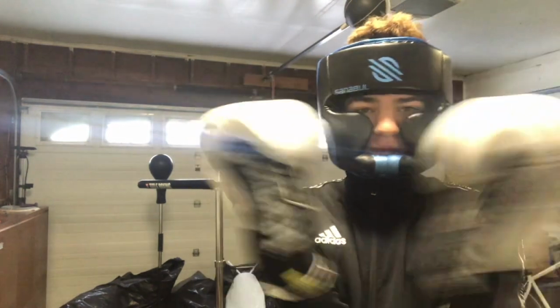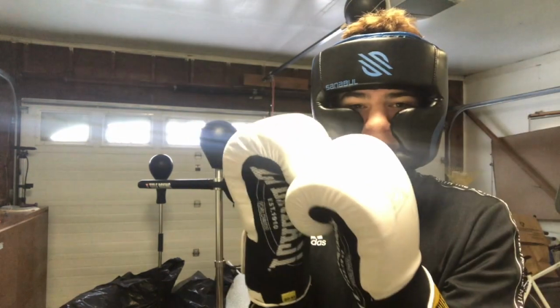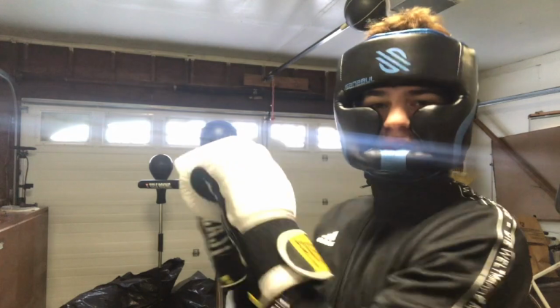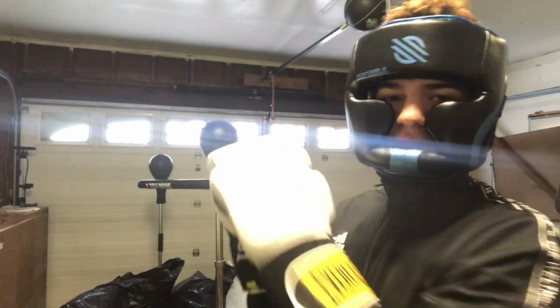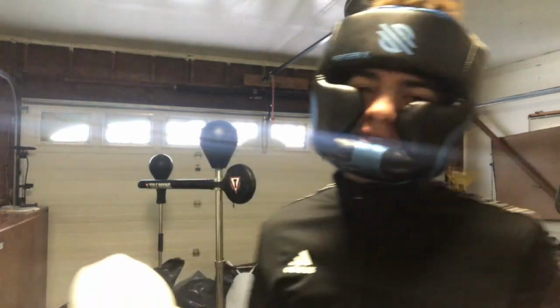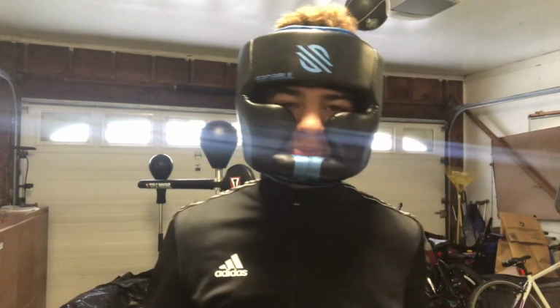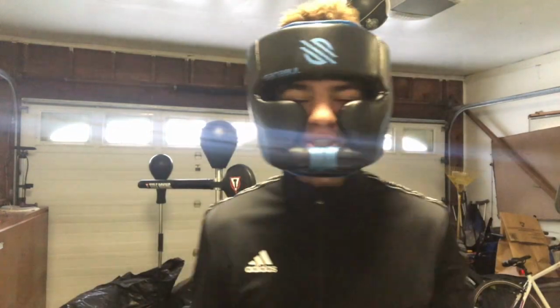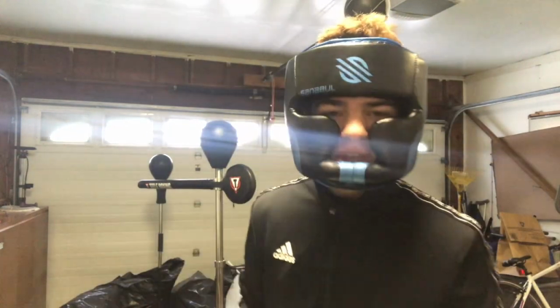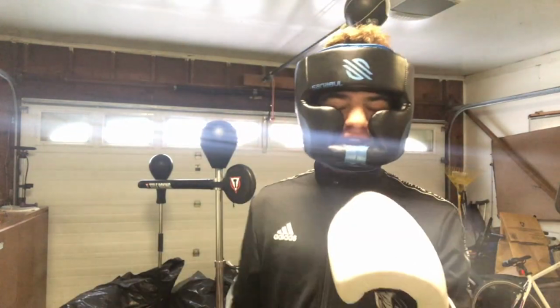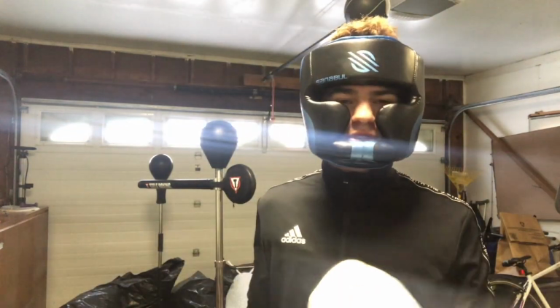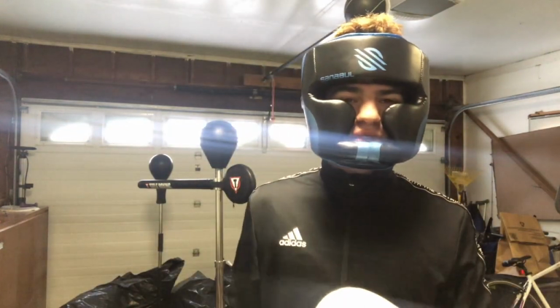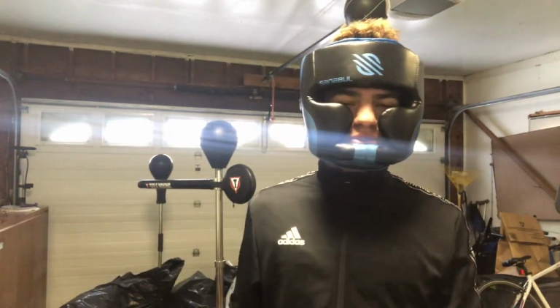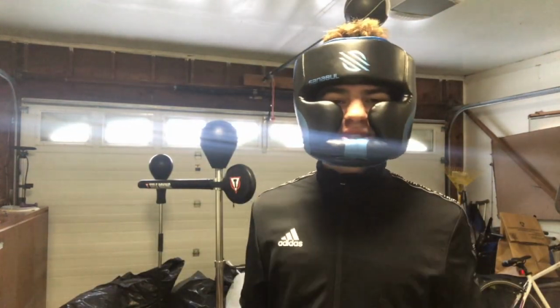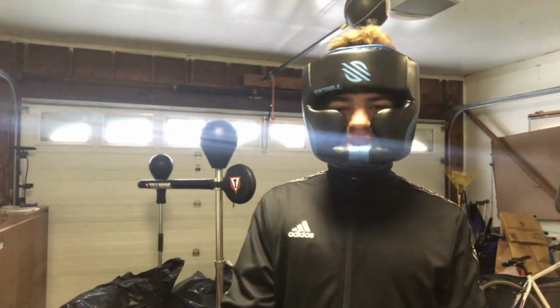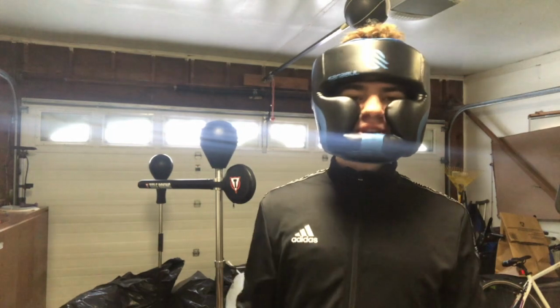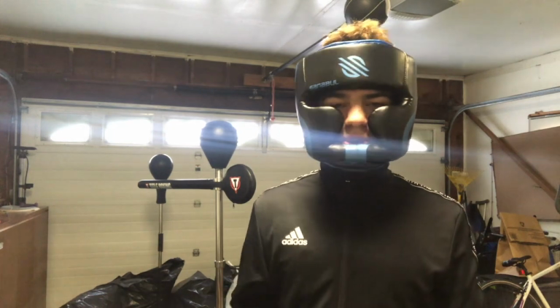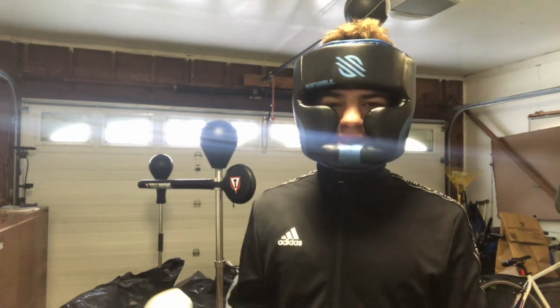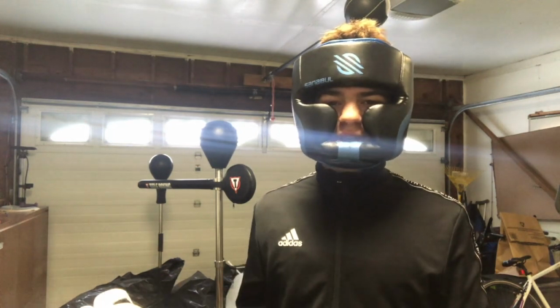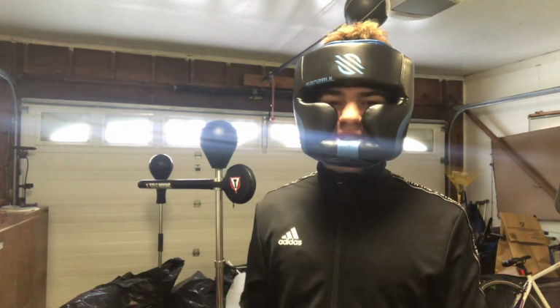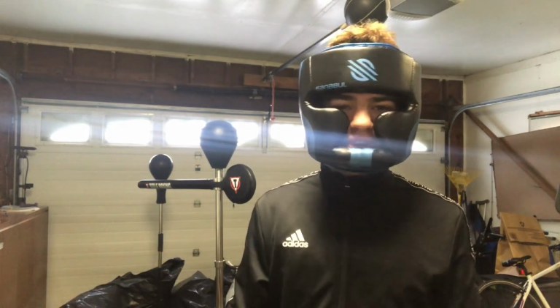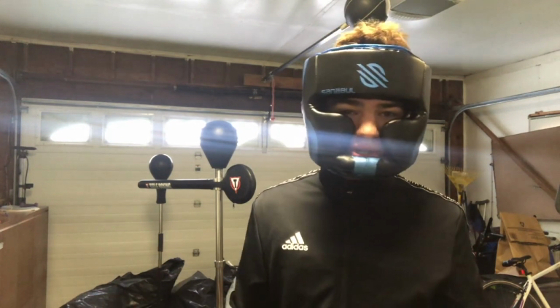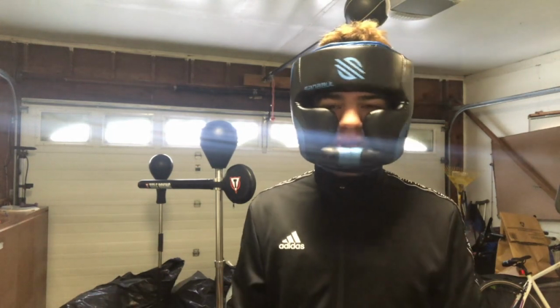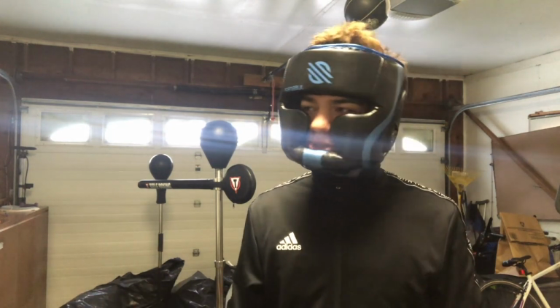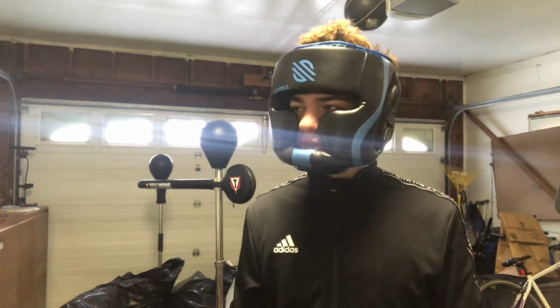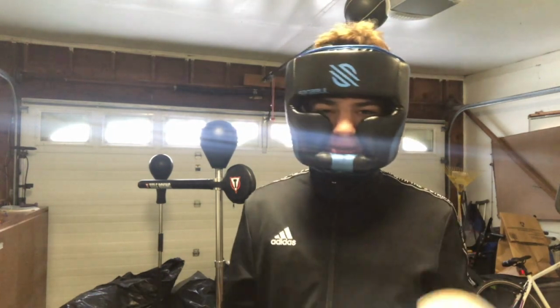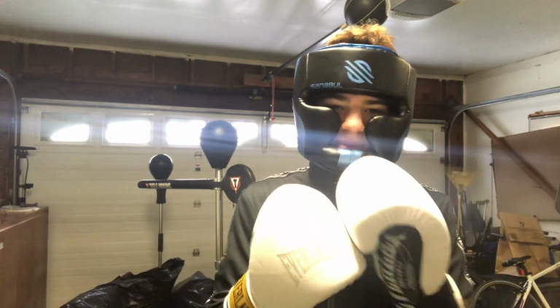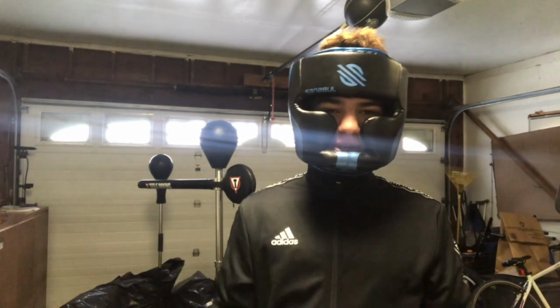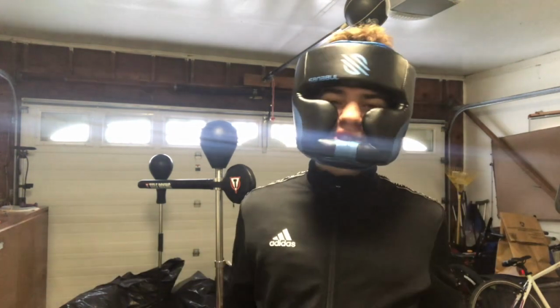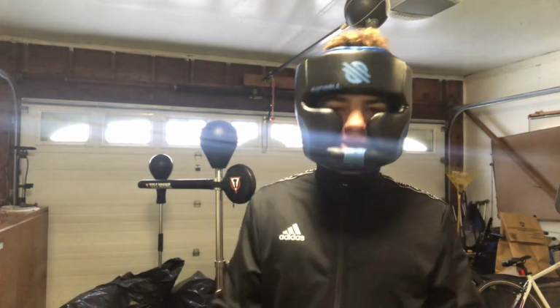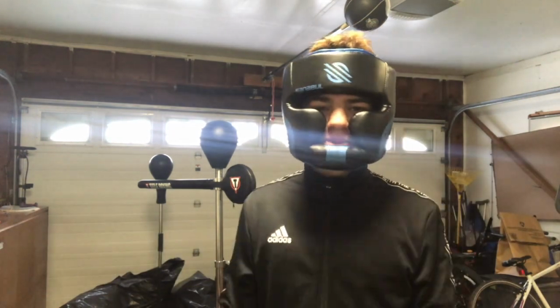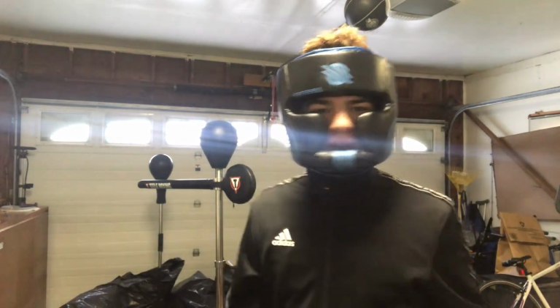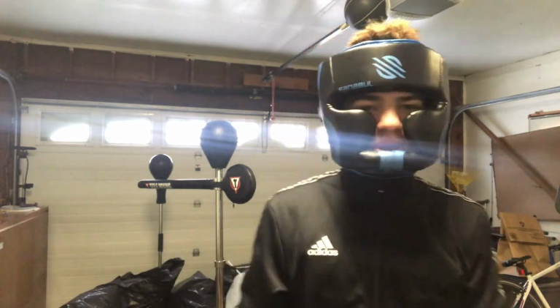Alright, my gloves are on. Sorry I haven't posted in a while — I'm really busy because I got a job, so I work, play soccer, I box, and then I have school on top of that, which is pretty stressful. I'm going to try to make these videos; I wish I could do two a week but I don't know what's going to happen.